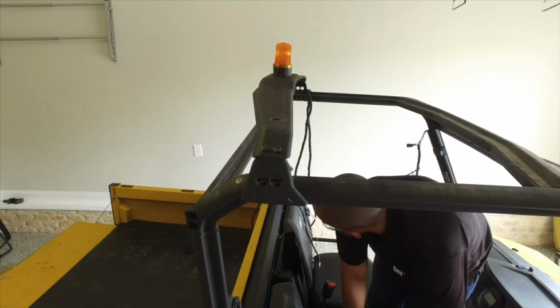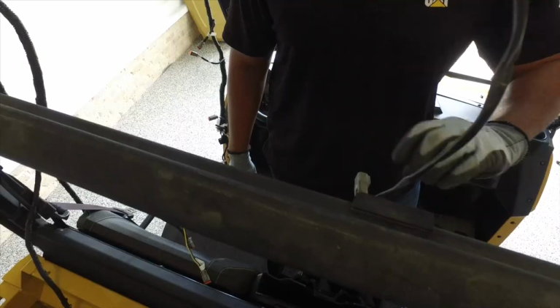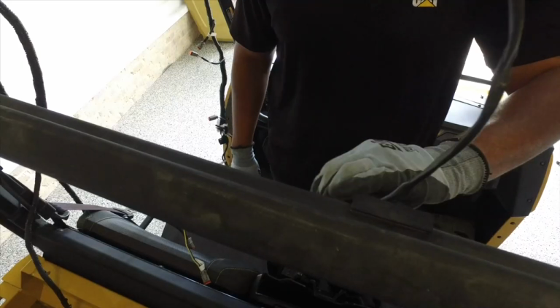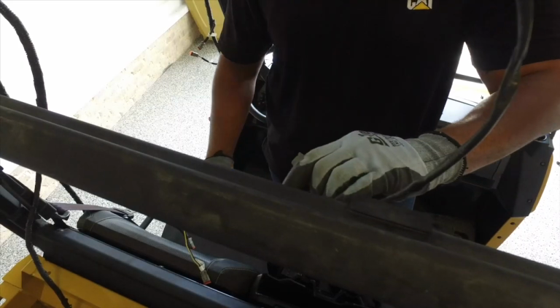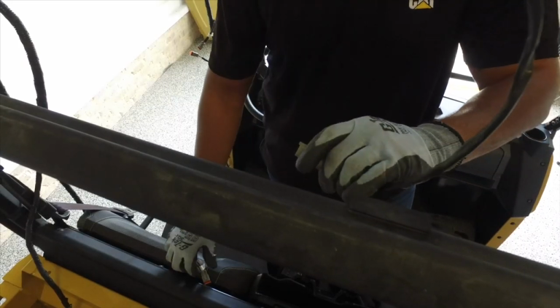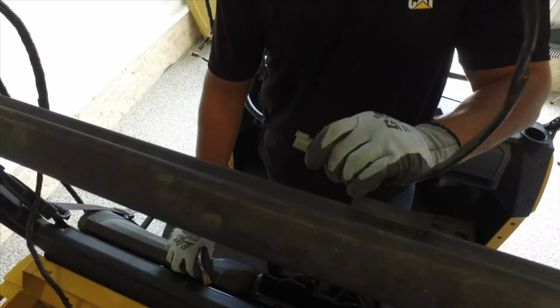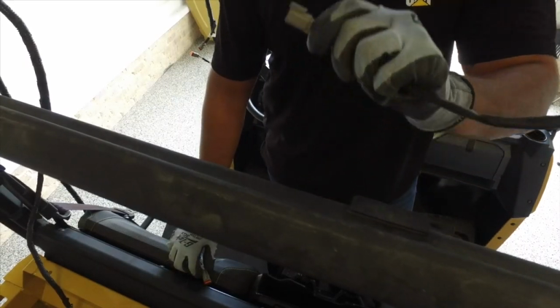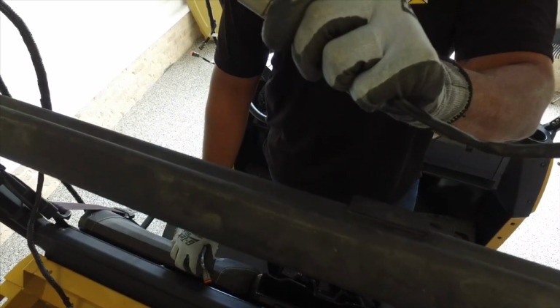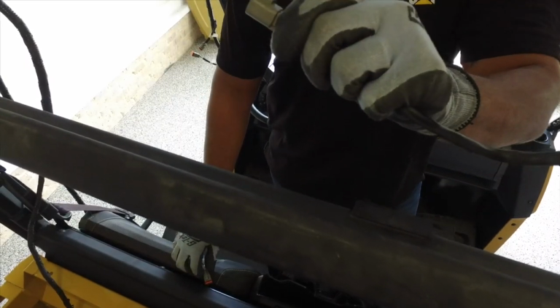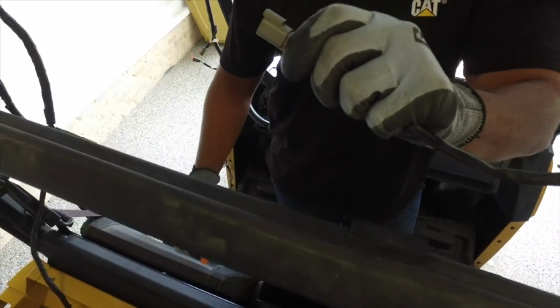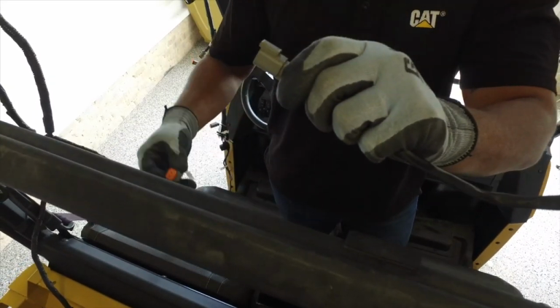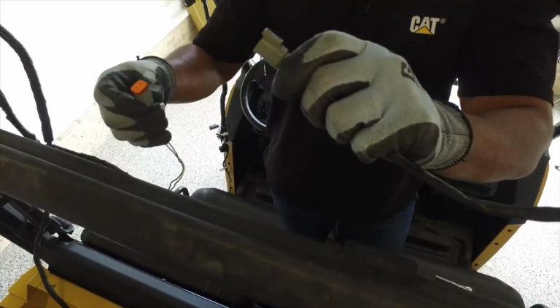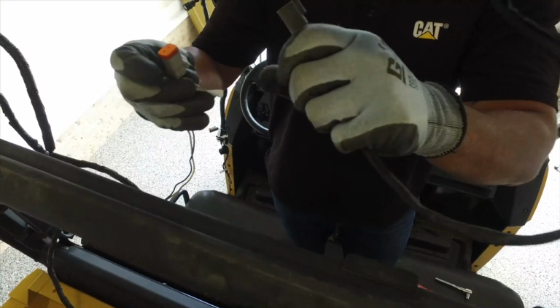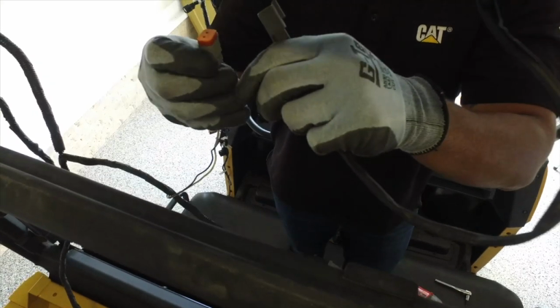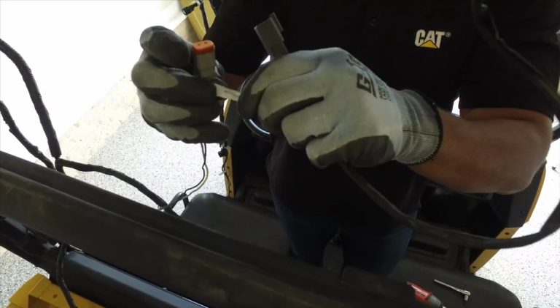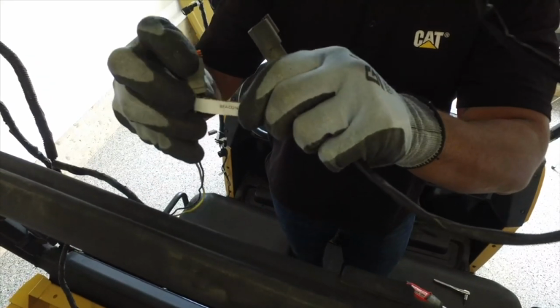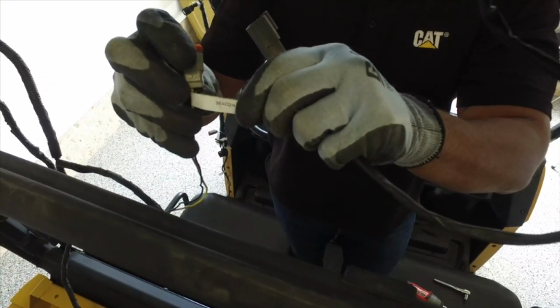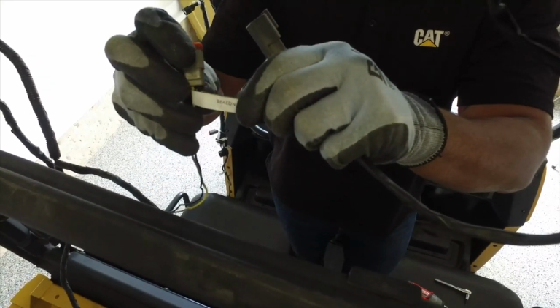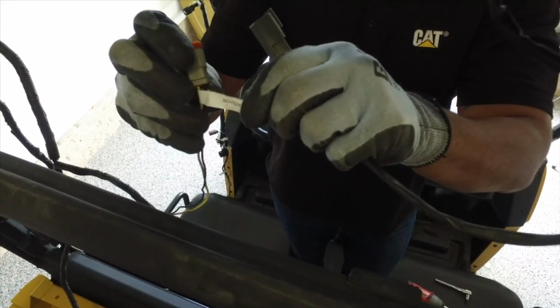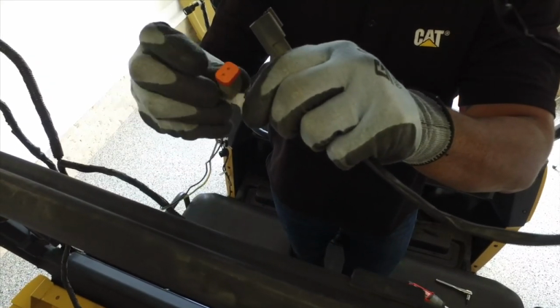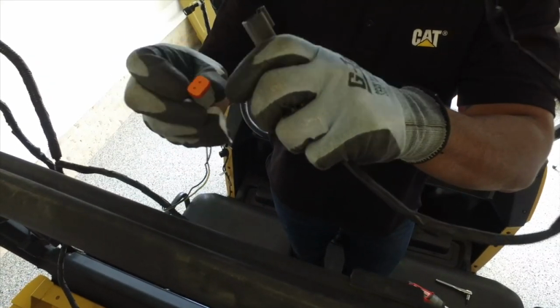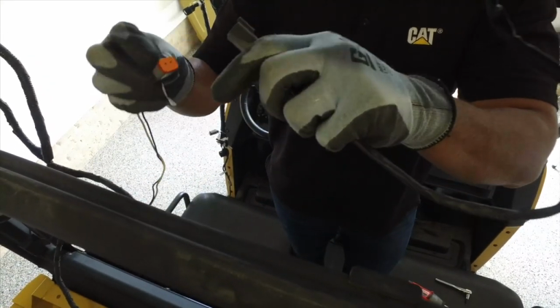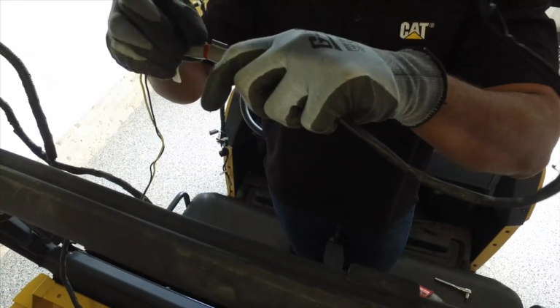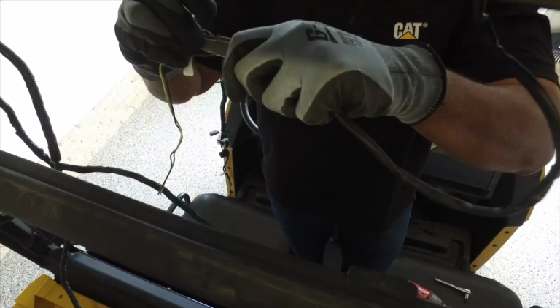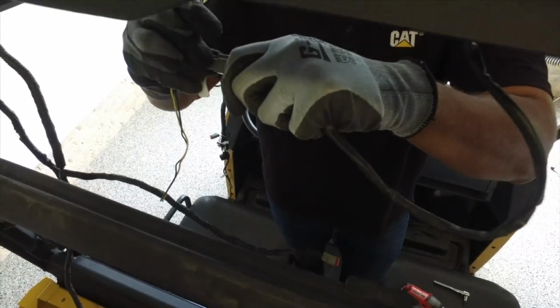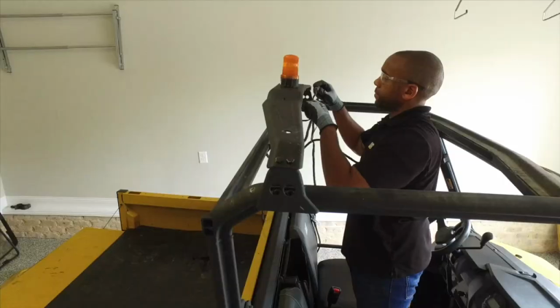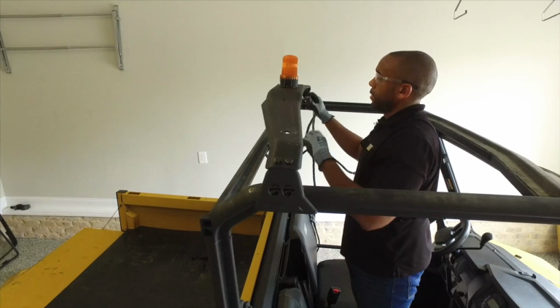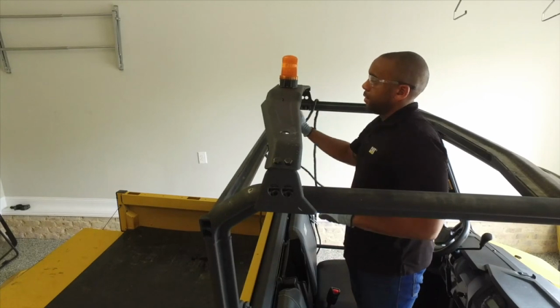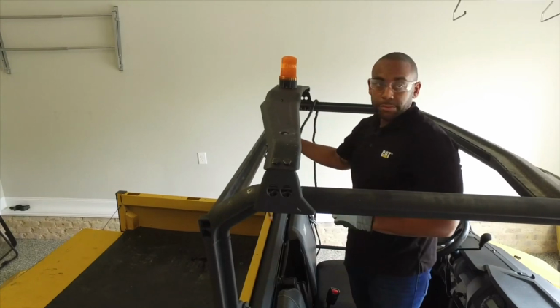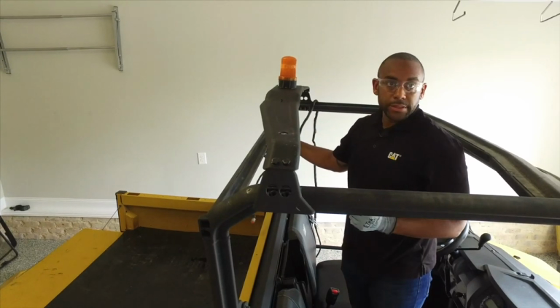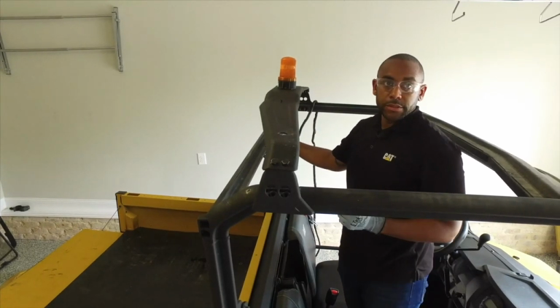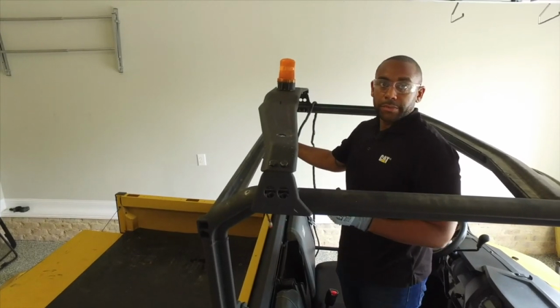The final step of the installation is to connect the light beacon plug to the plug that says beacon on your light rail harness. This completes the installation of your light beacon.